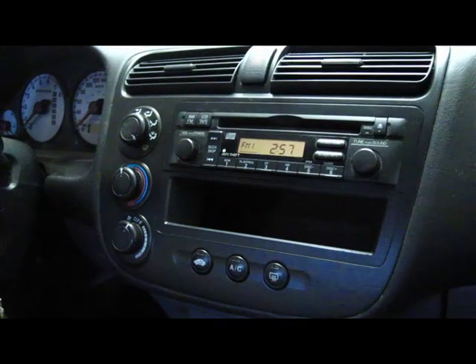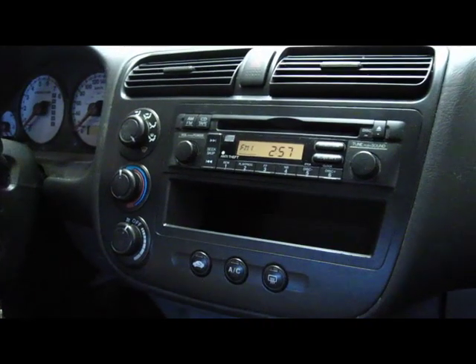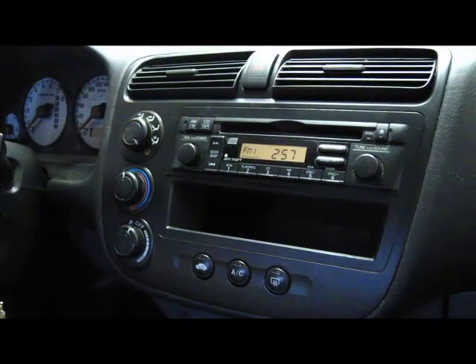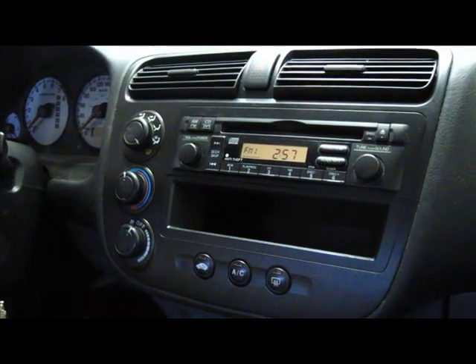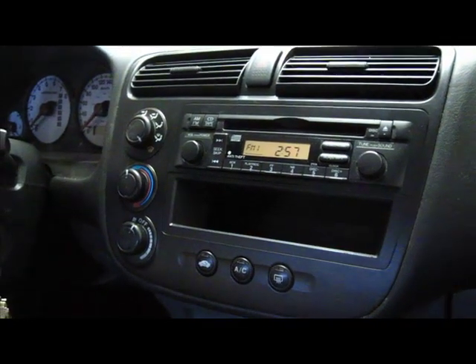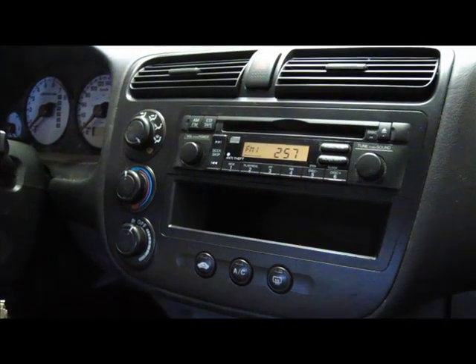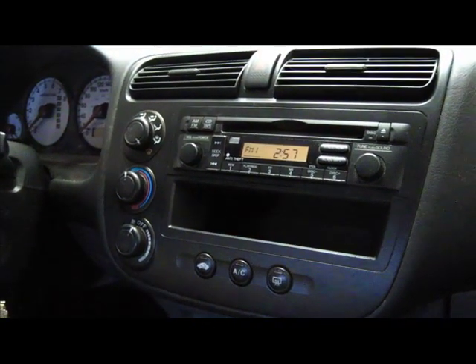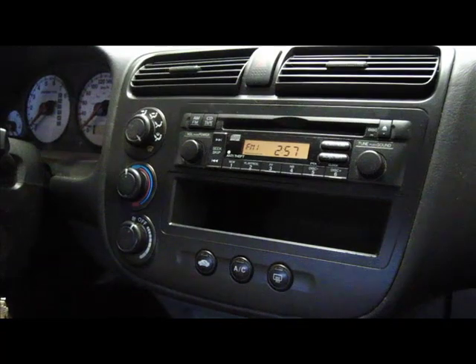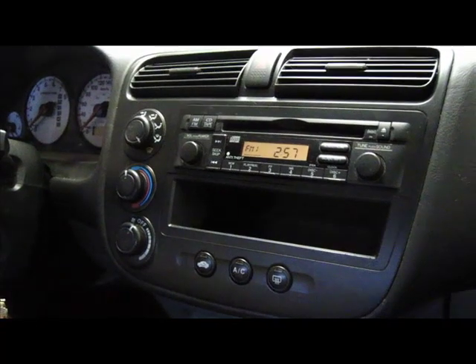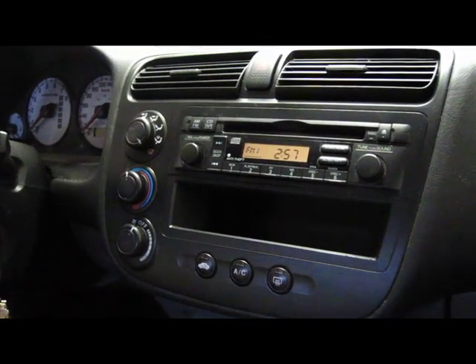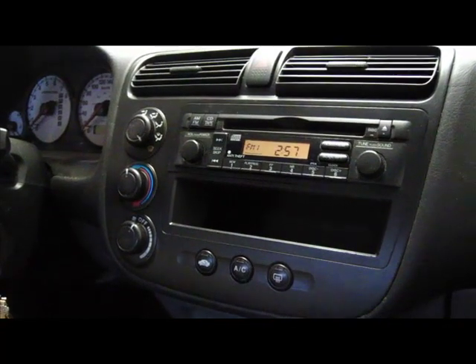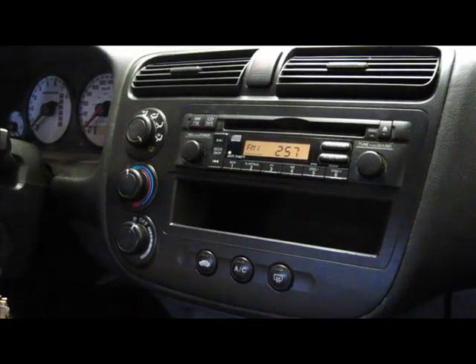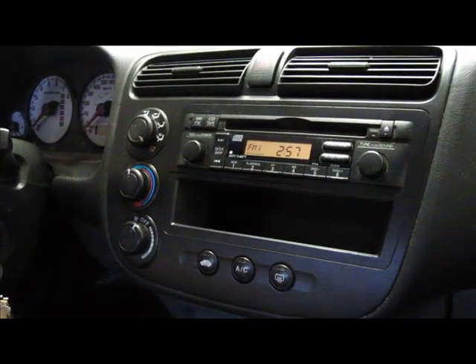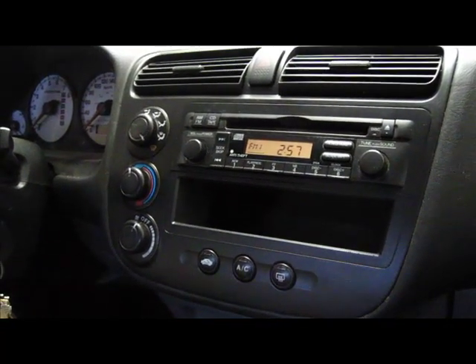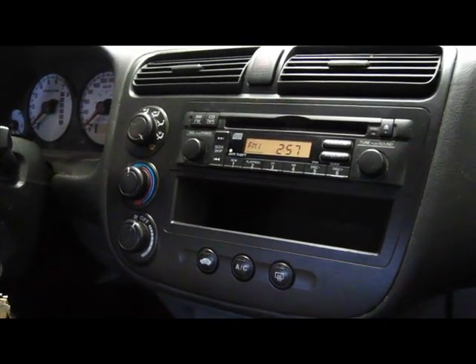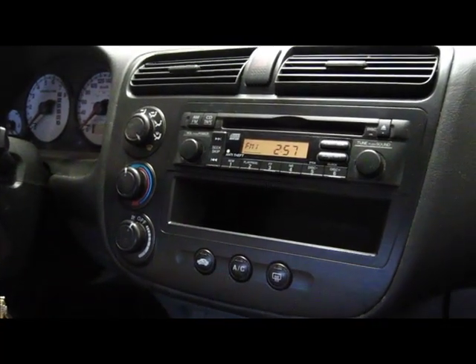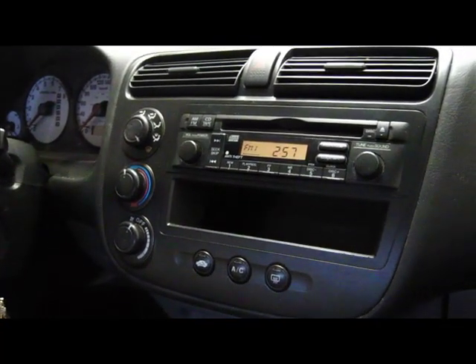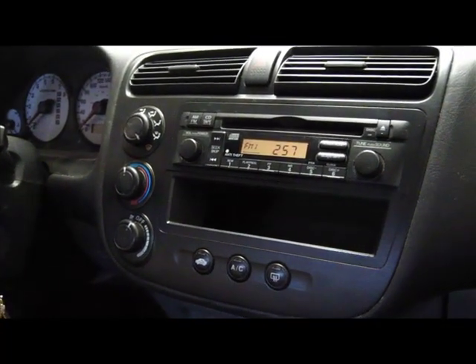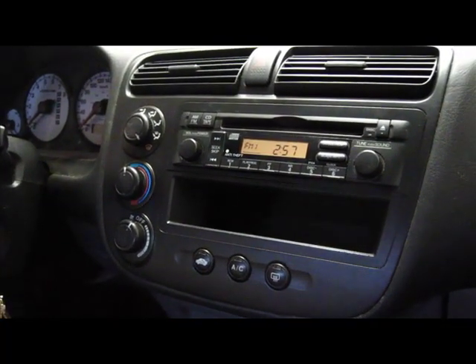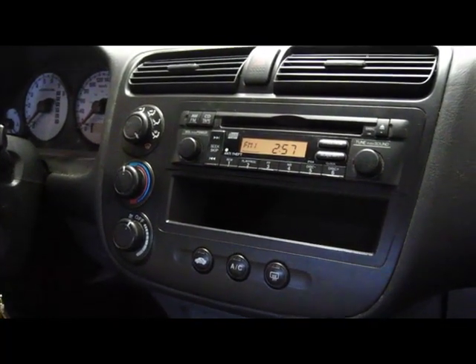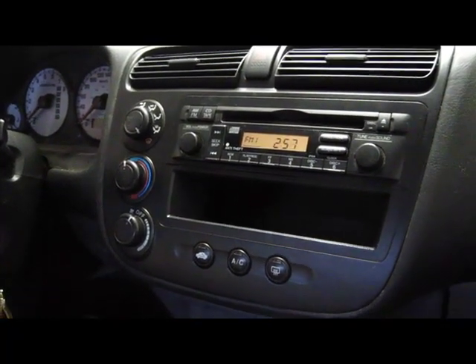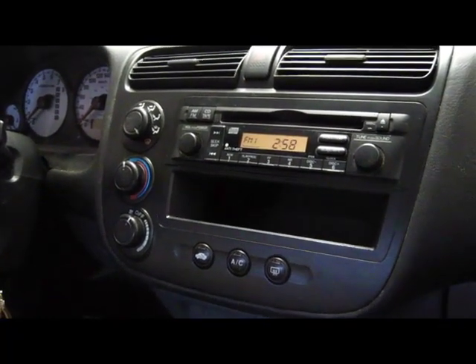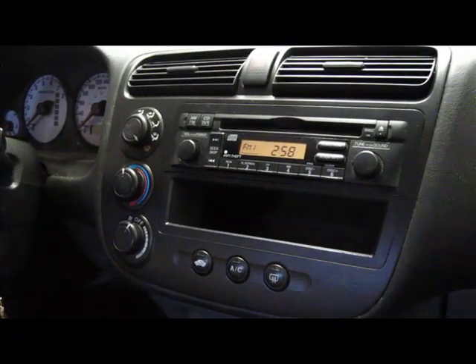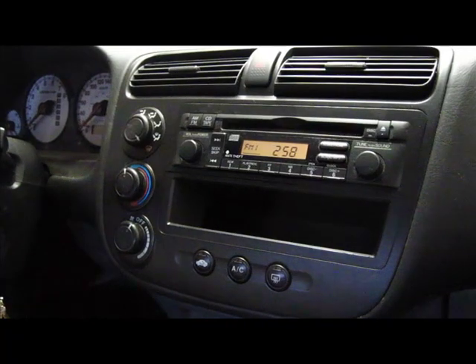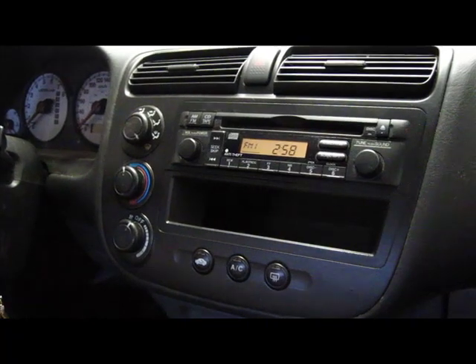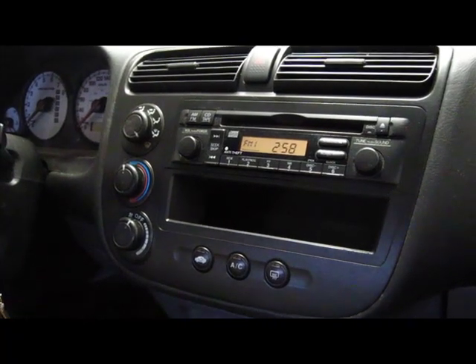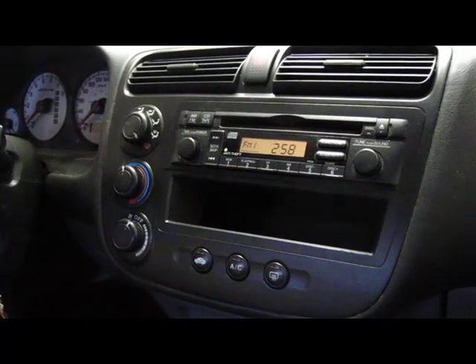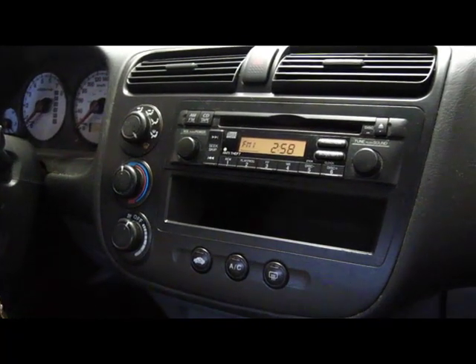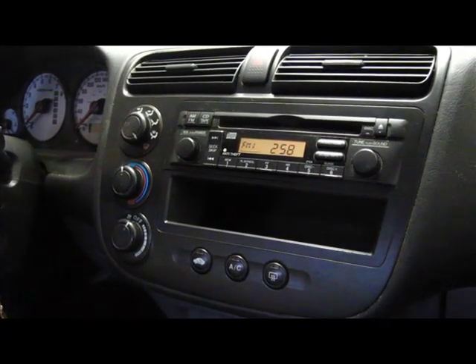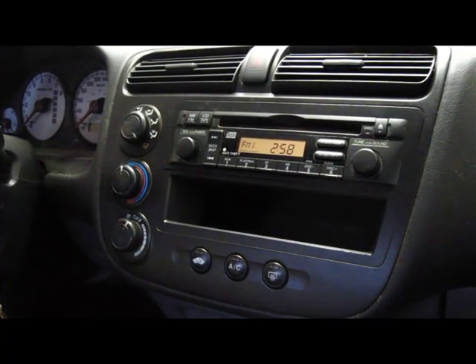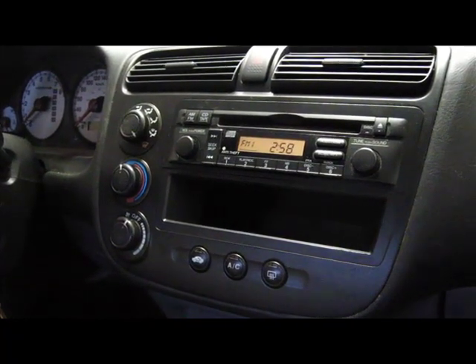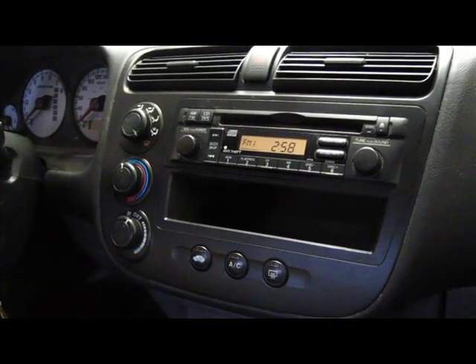Hi, so this is a video for GTACarKids.com about how to install a GTA Car Kit into a 2004 Honda Civic.